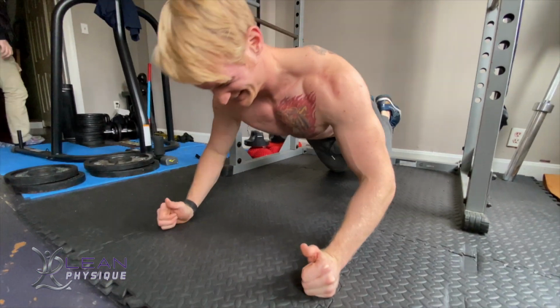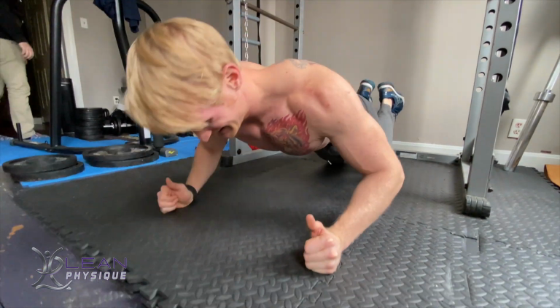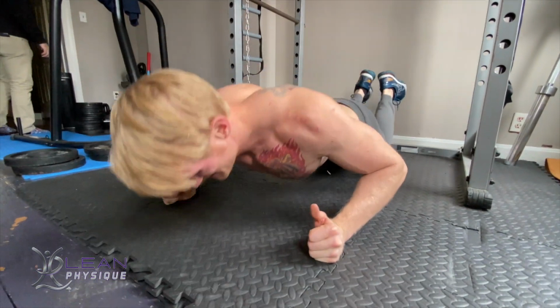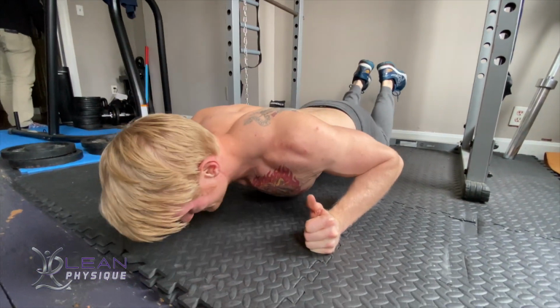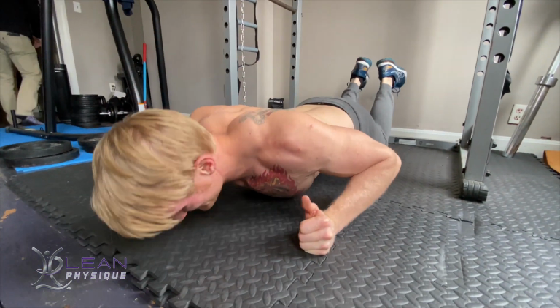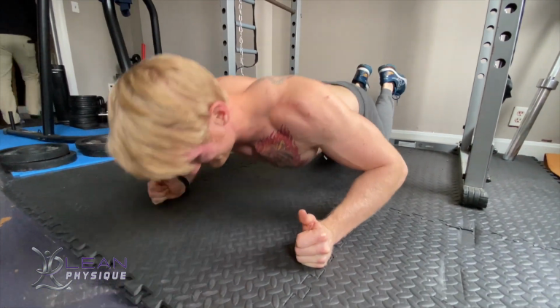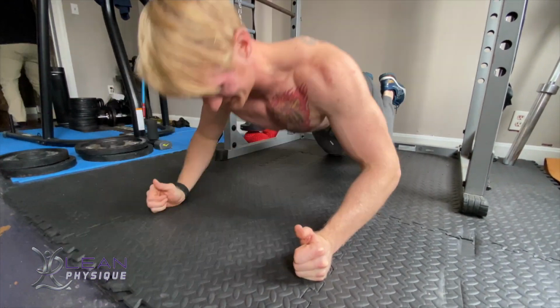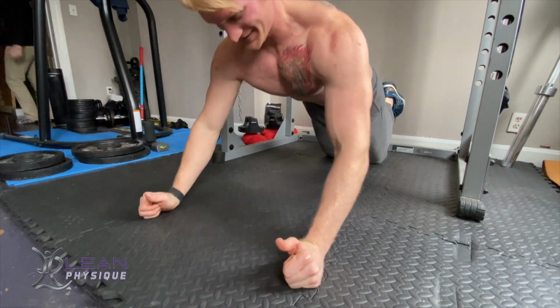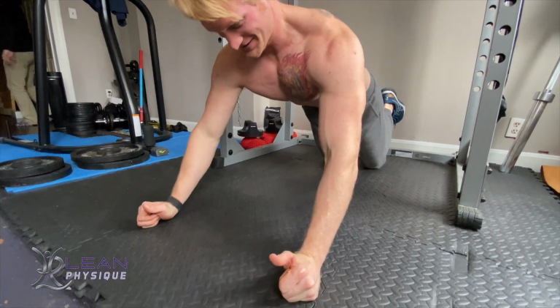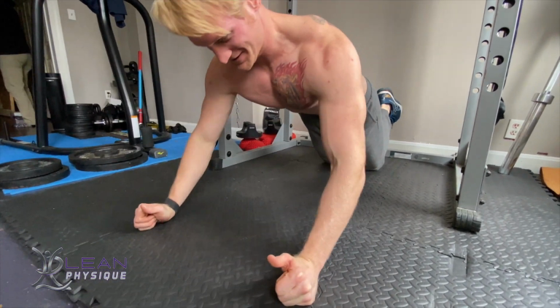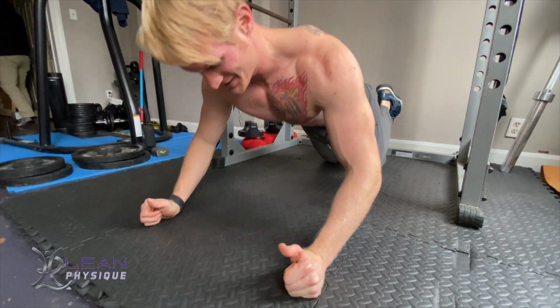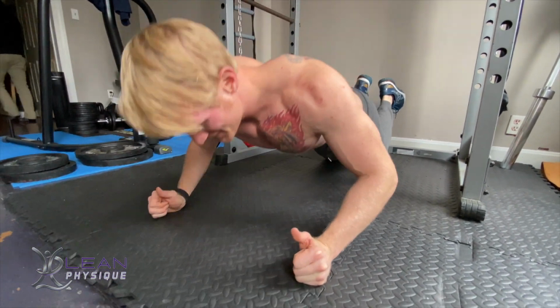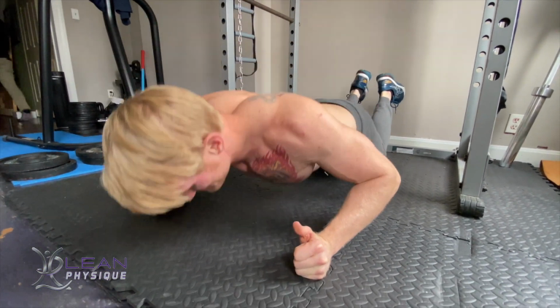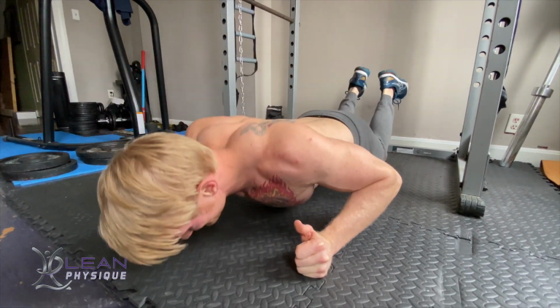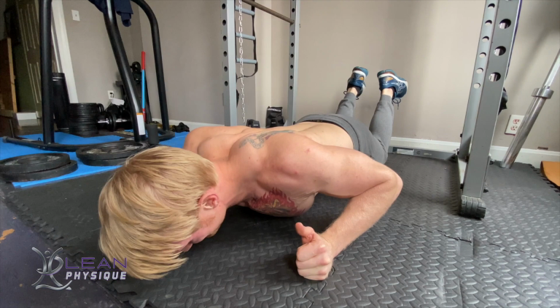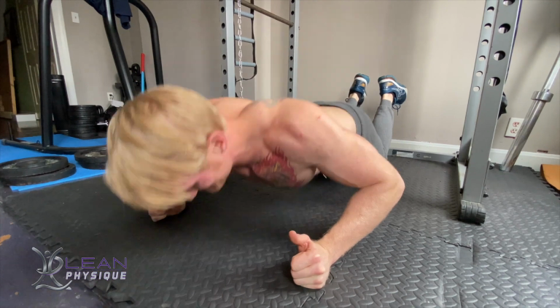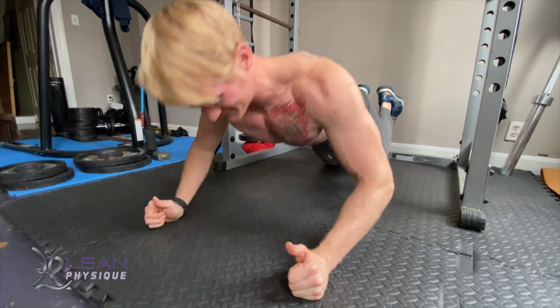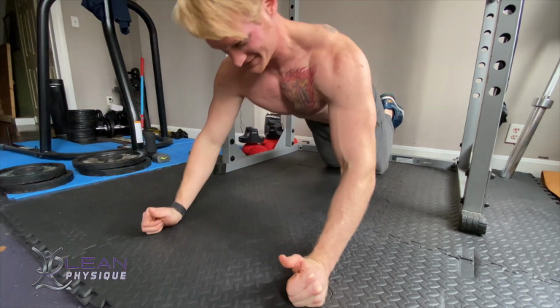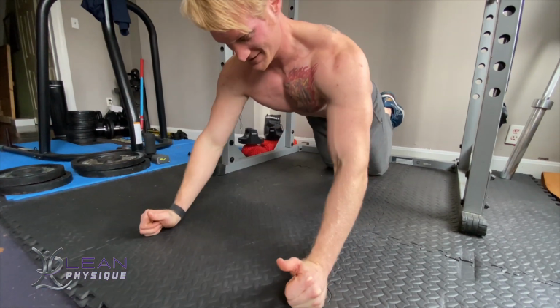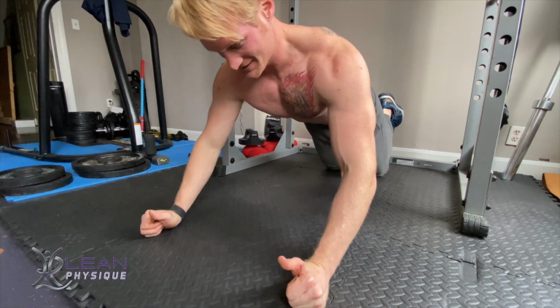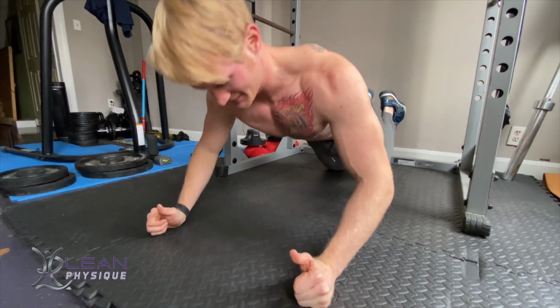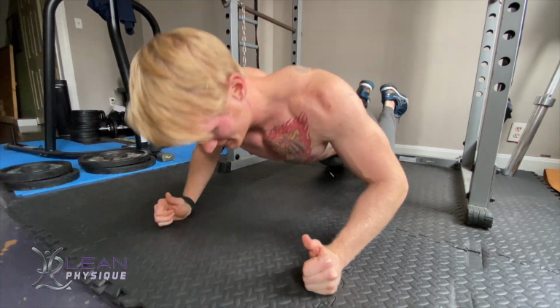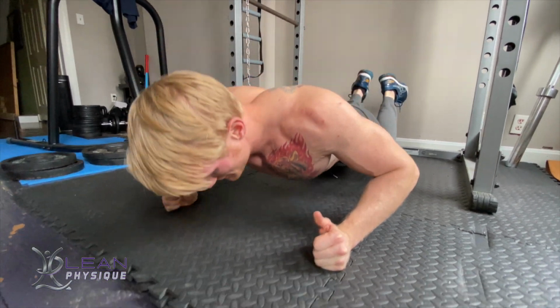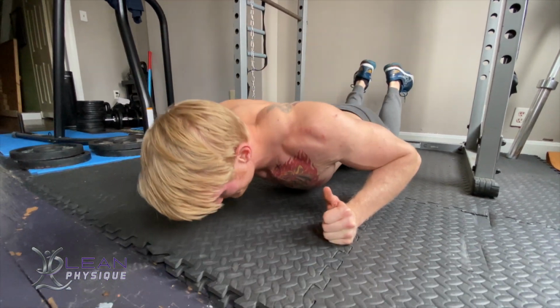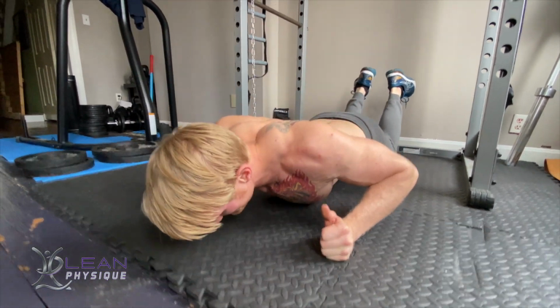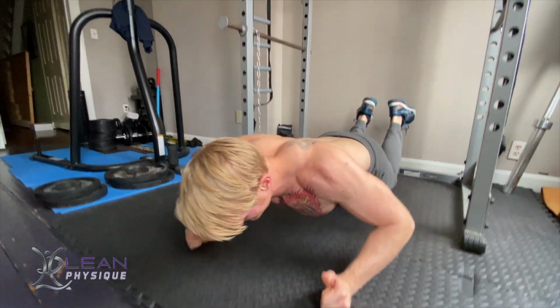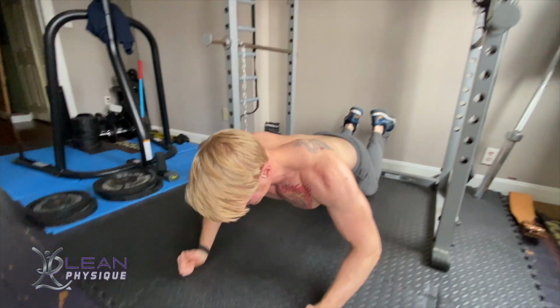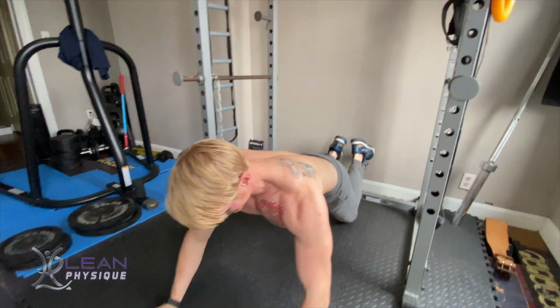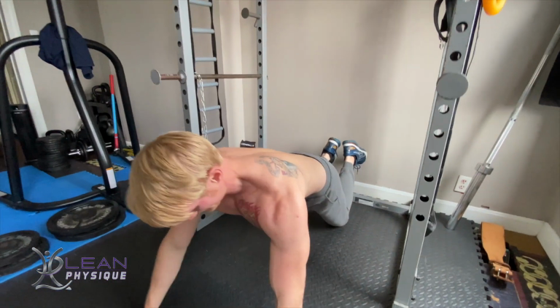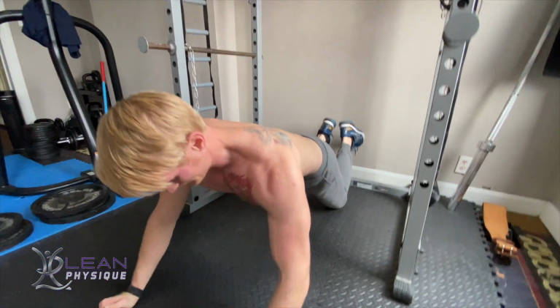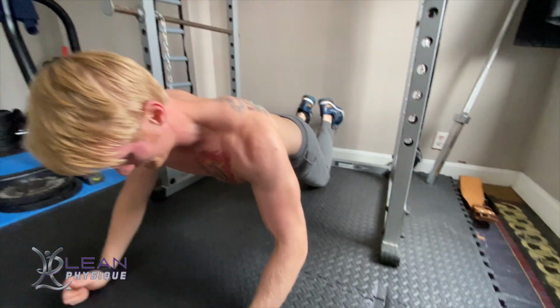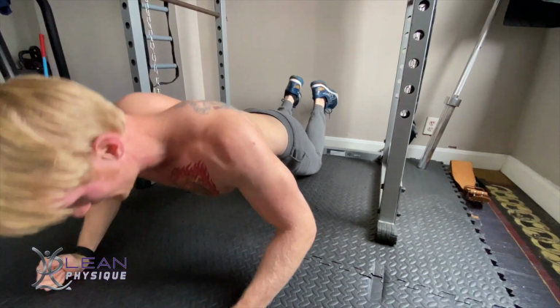In order to do this exercise, we're going to come down to the floor and assume a push up position. From here, we're going to rotate the hands so that our thumbs are facing straight up away from the floor.